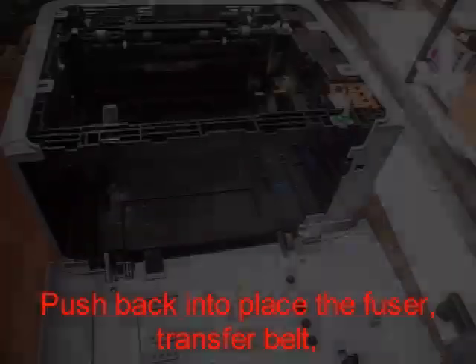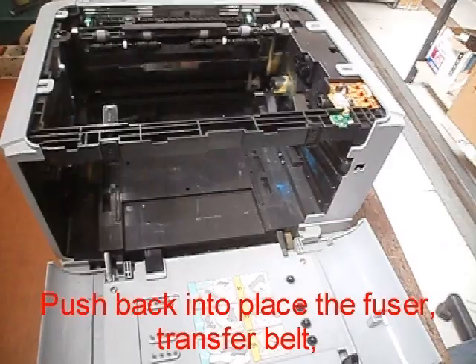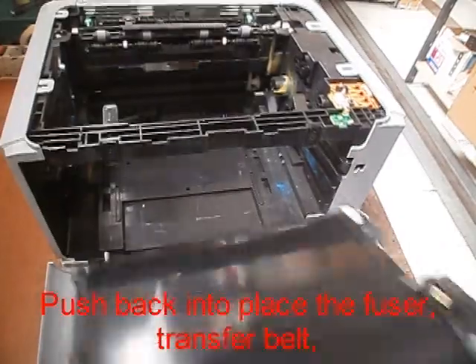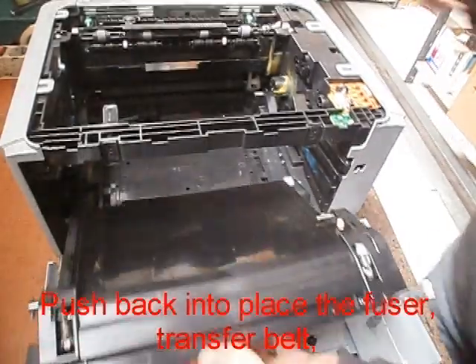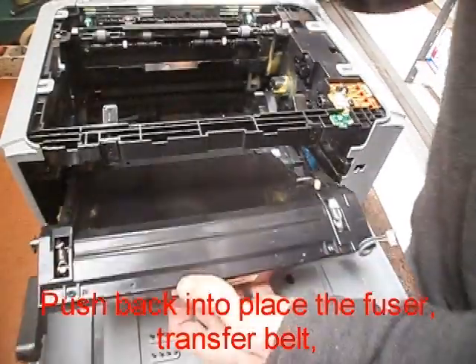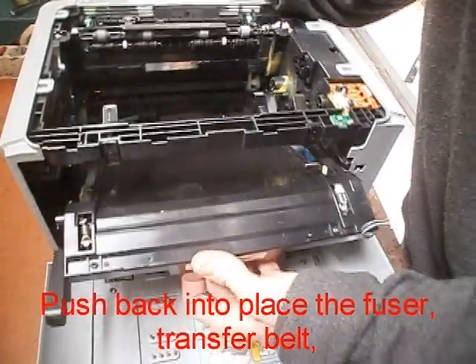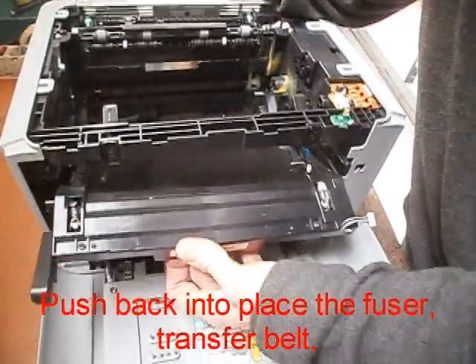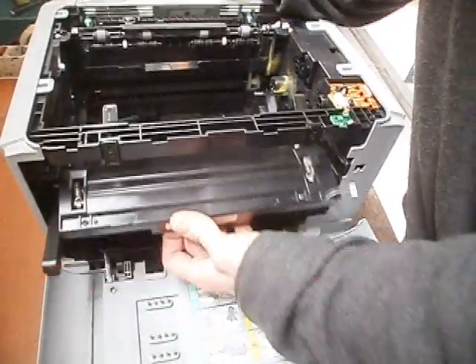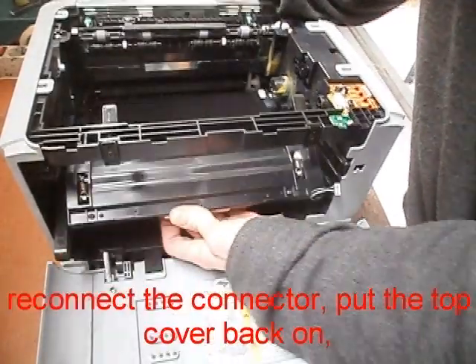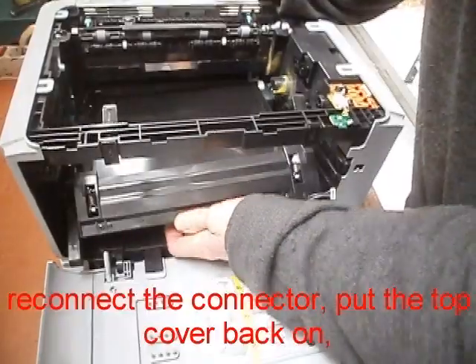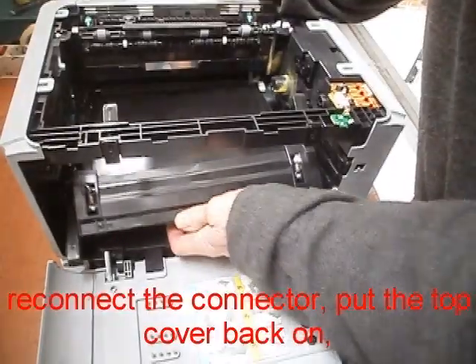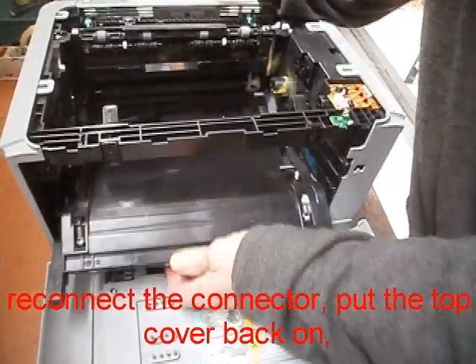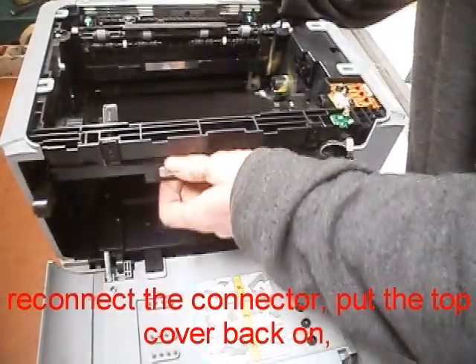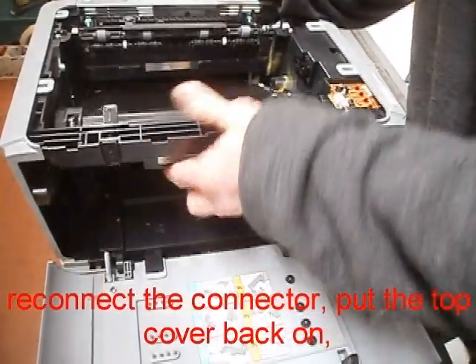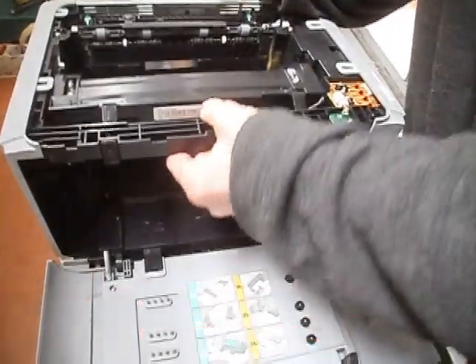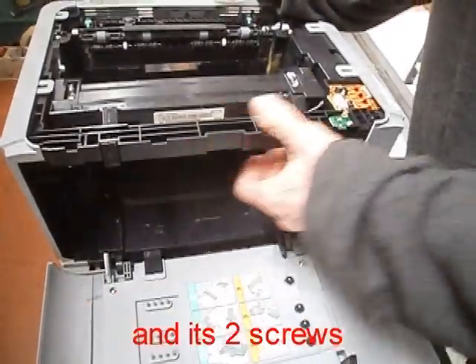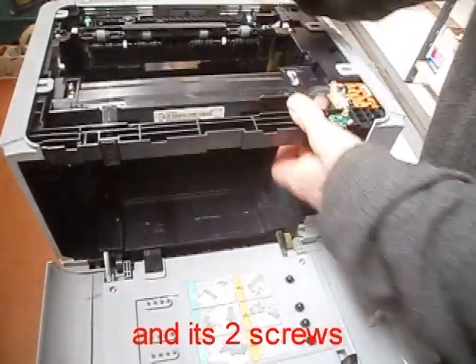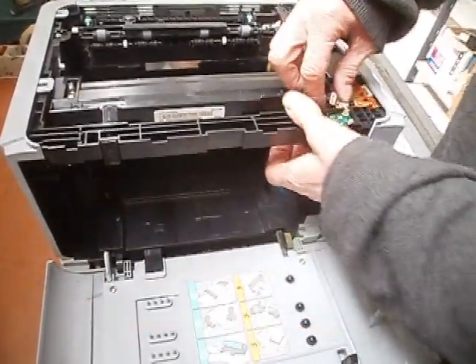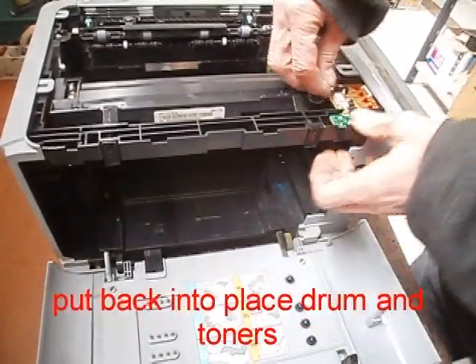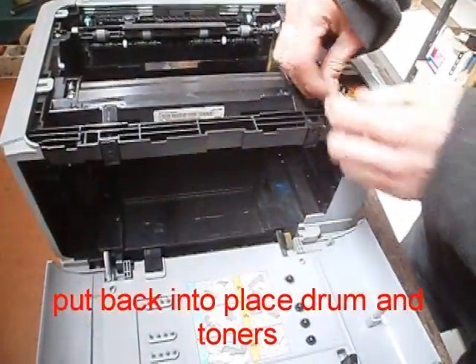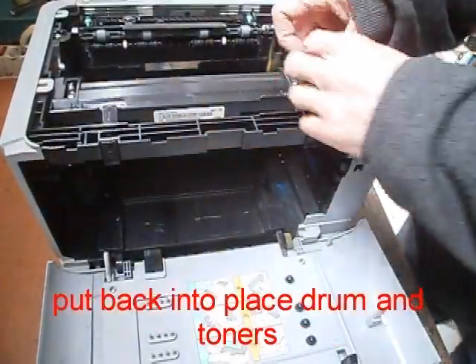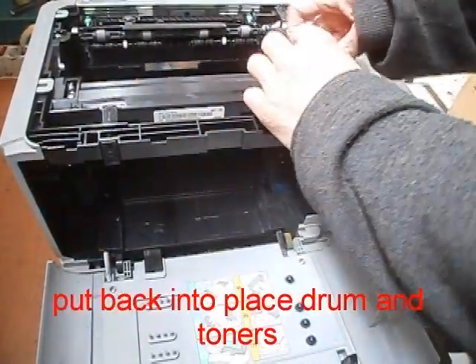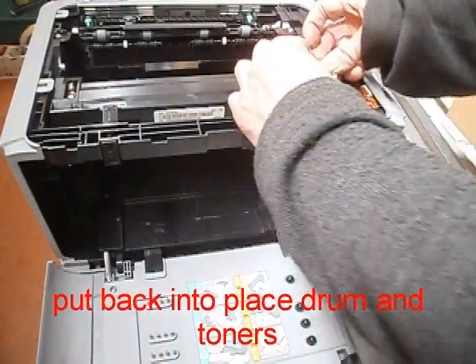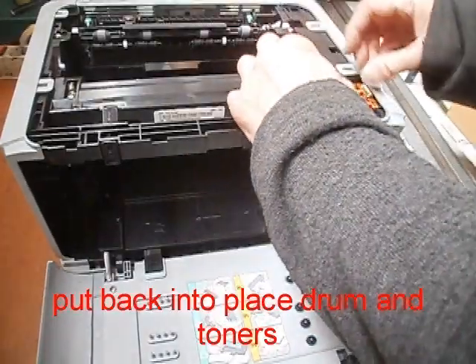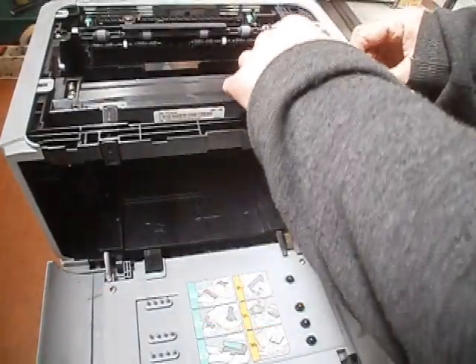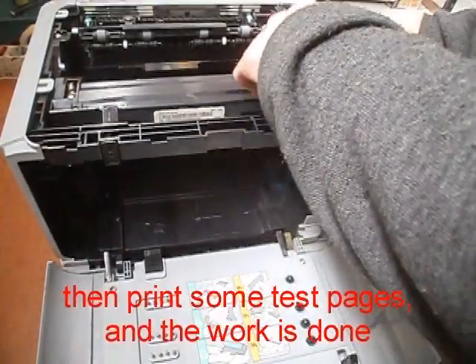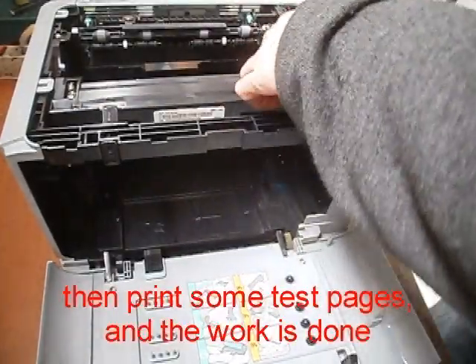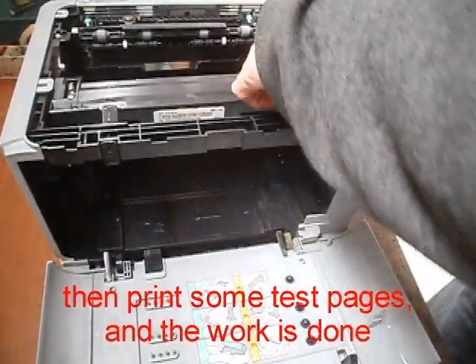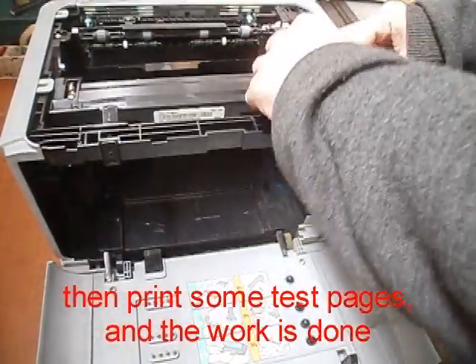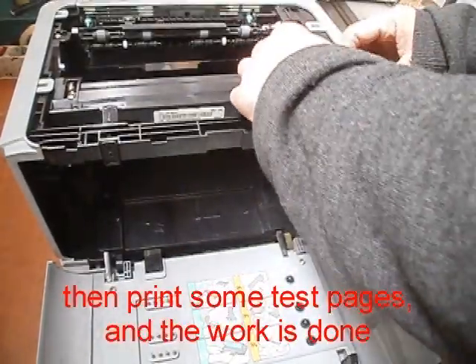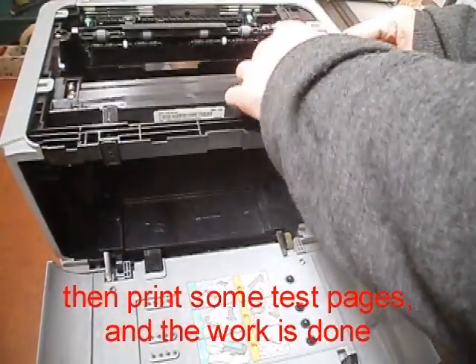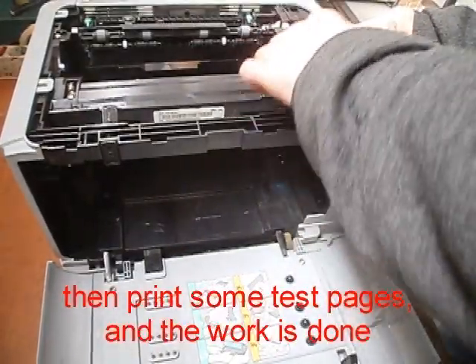Push back into place the fuser and transfer belt, reconnect the connector, put the top cover back on with its screws. Put back into place the drum and toner. Then print some test pages, and the work is done.